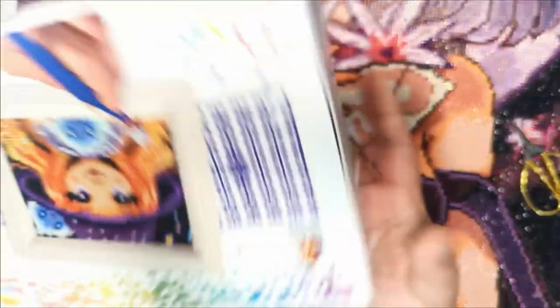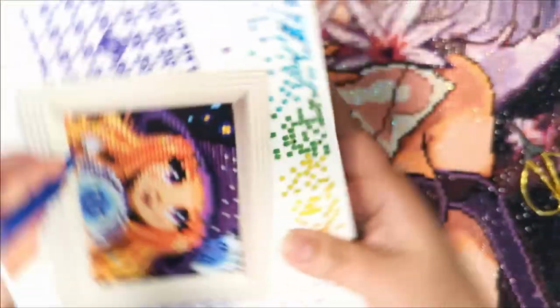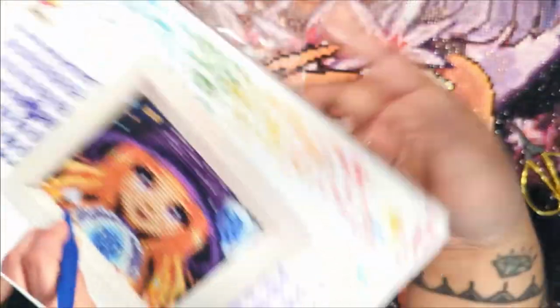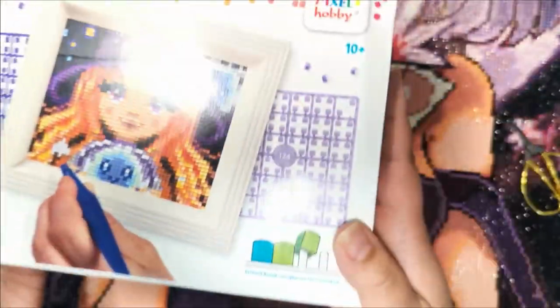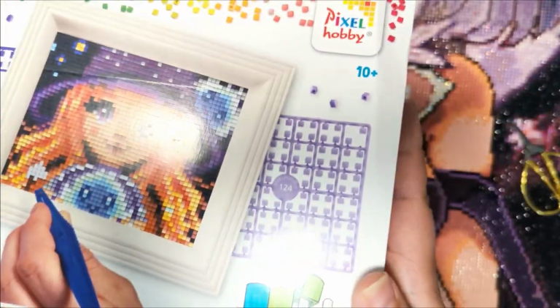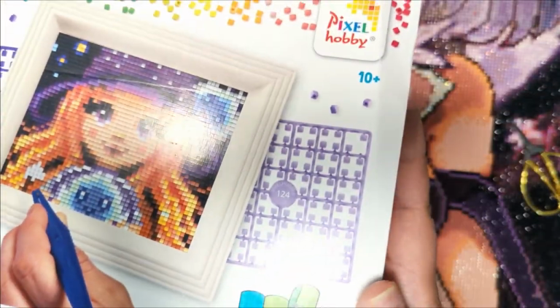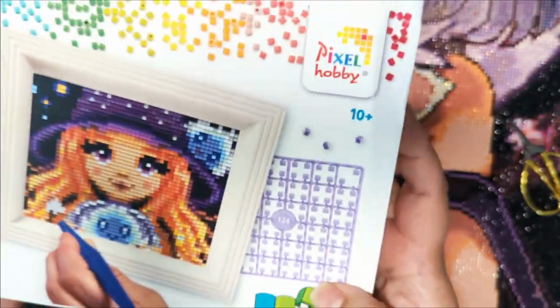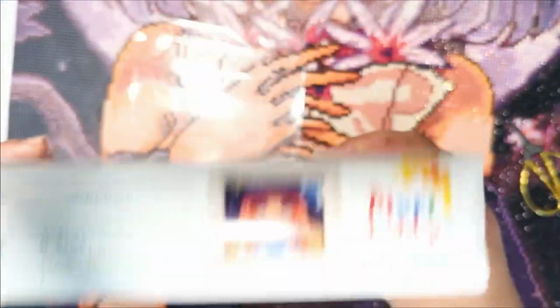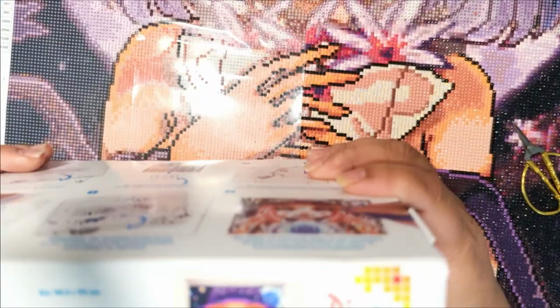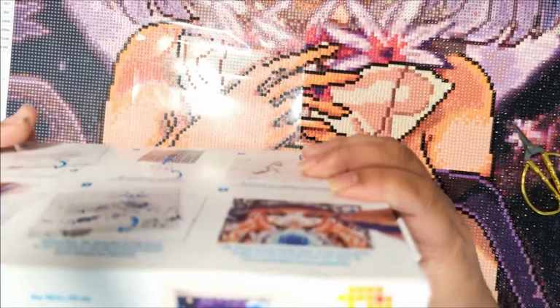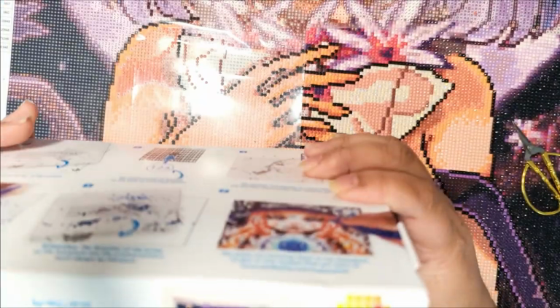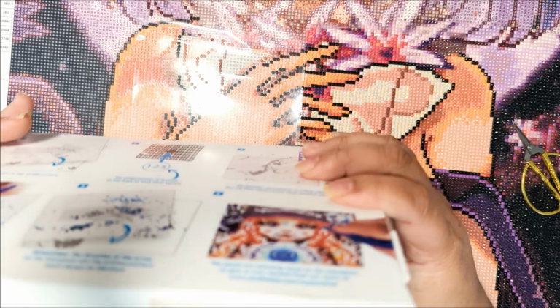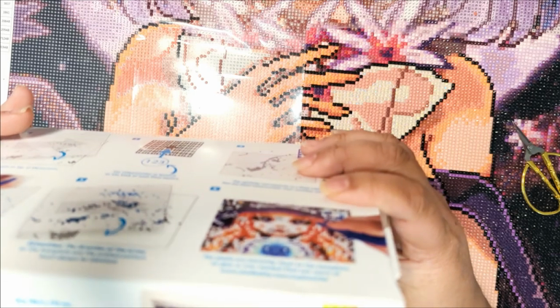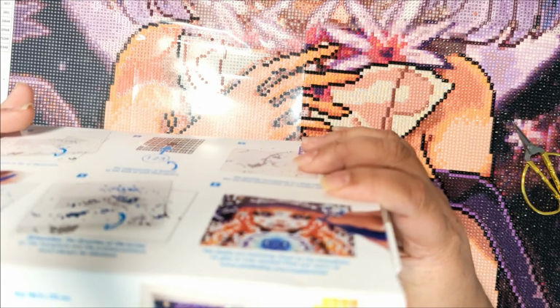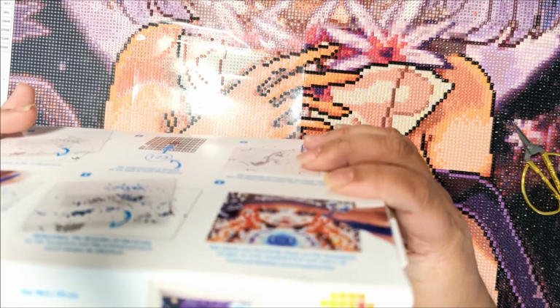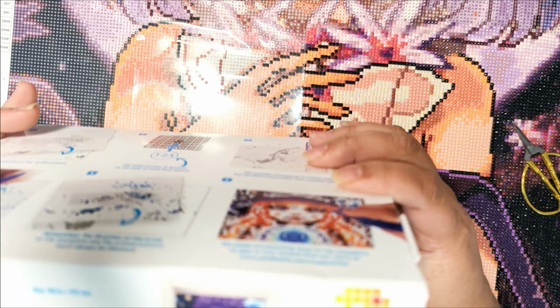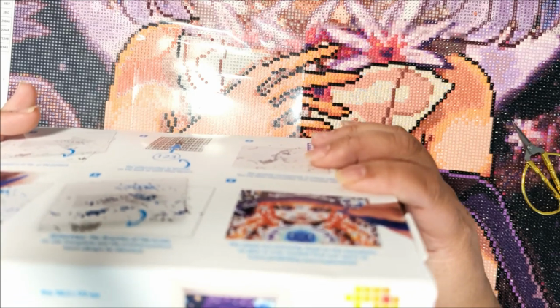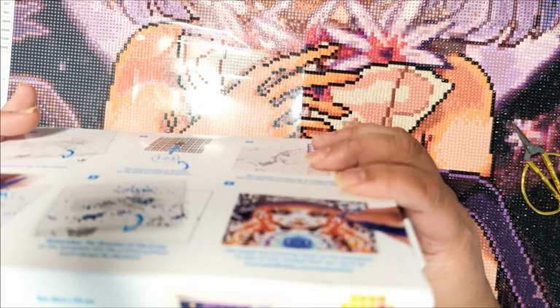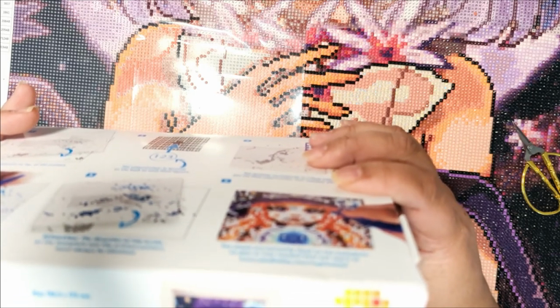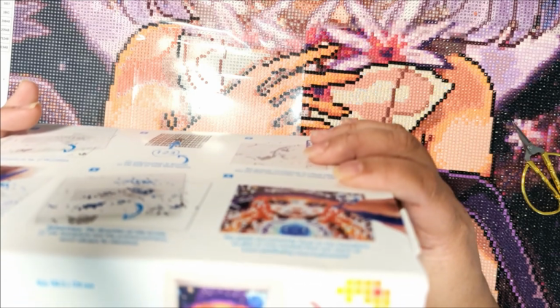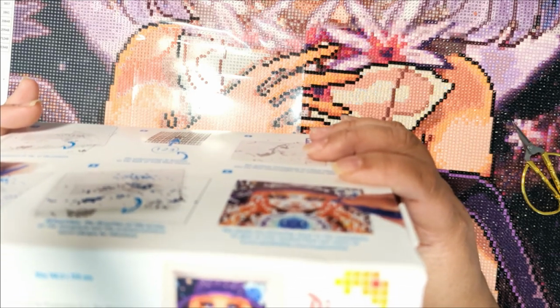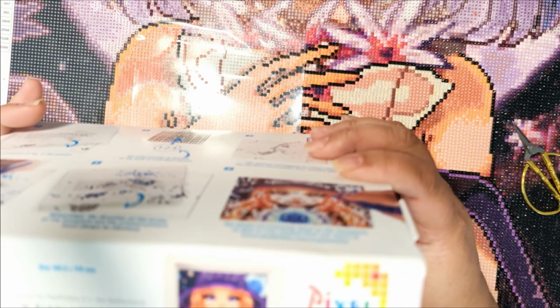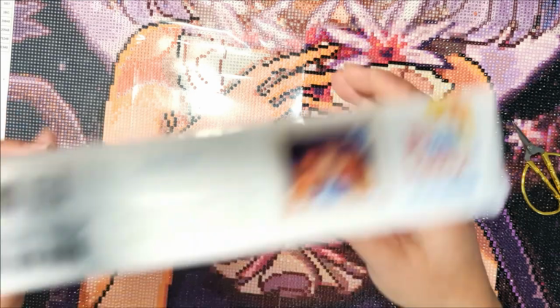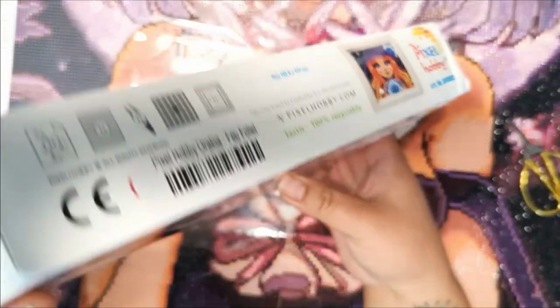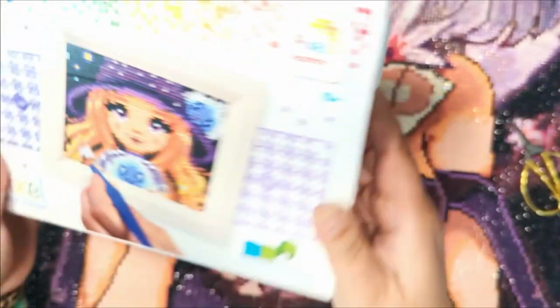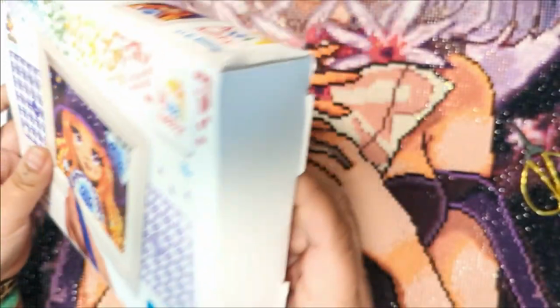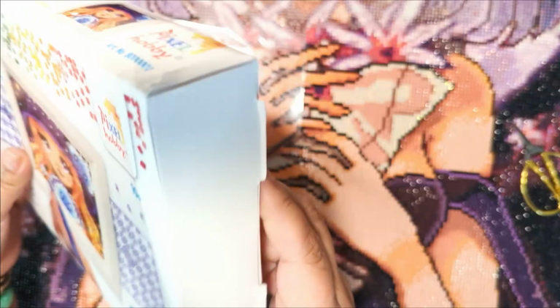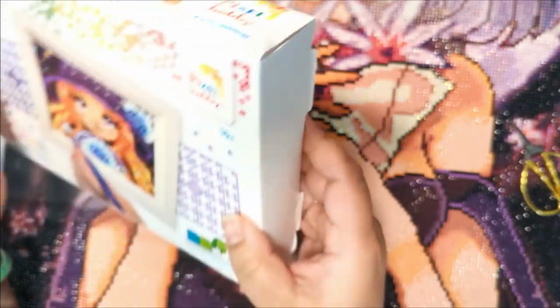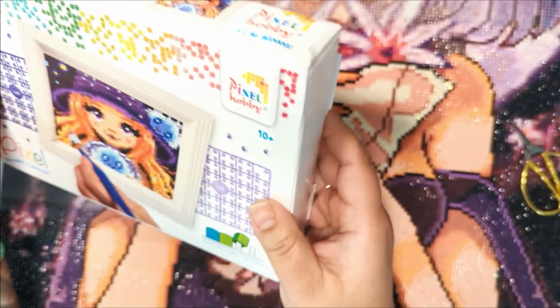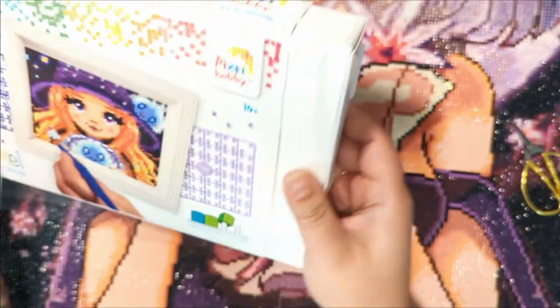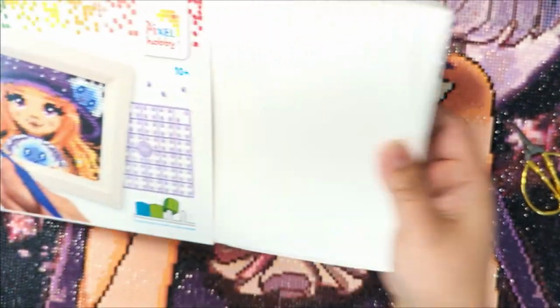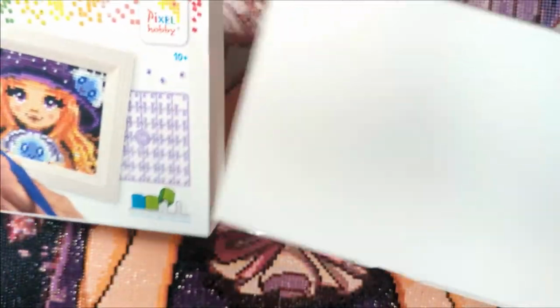It doesn't say the artist, but it measures 146 by 572 millimeters. That's millimeters, guys.